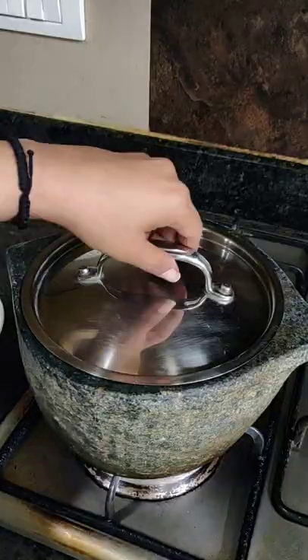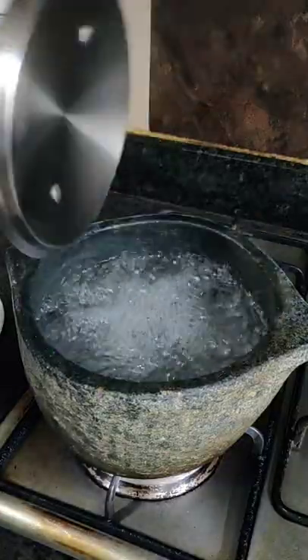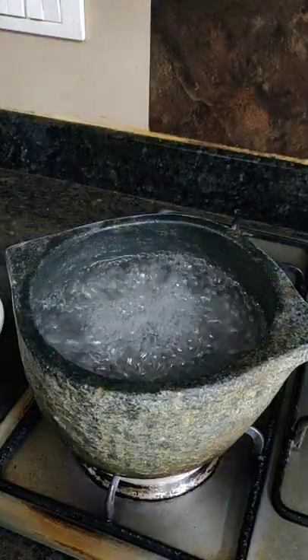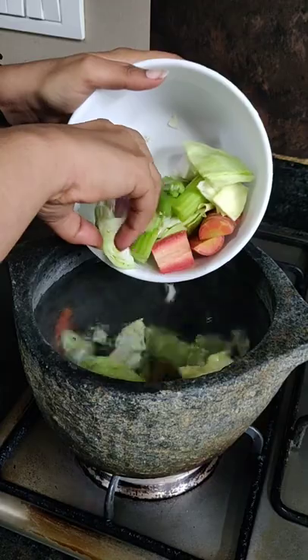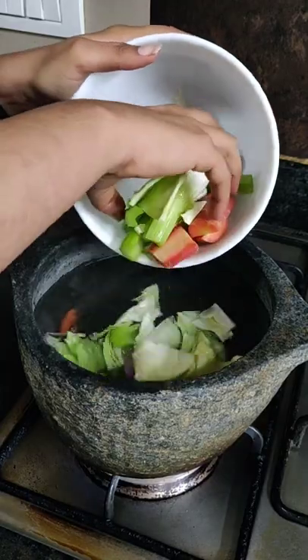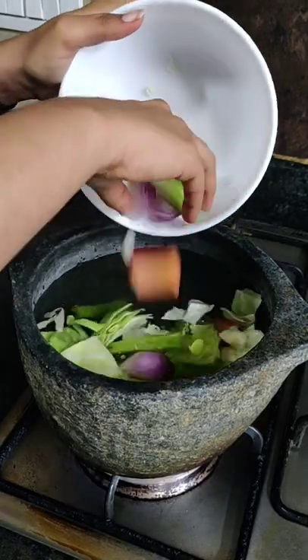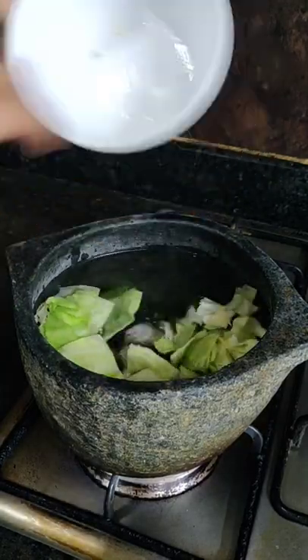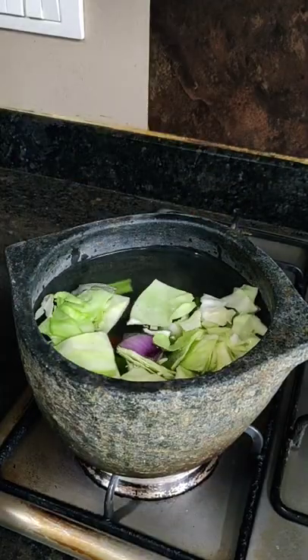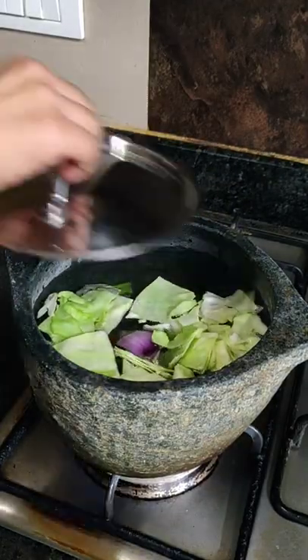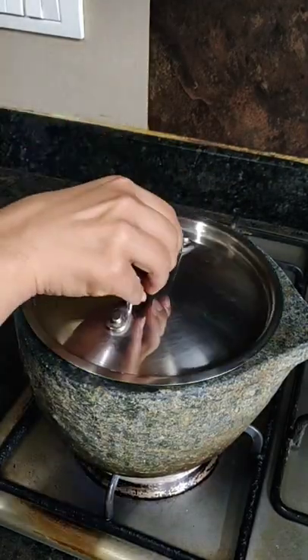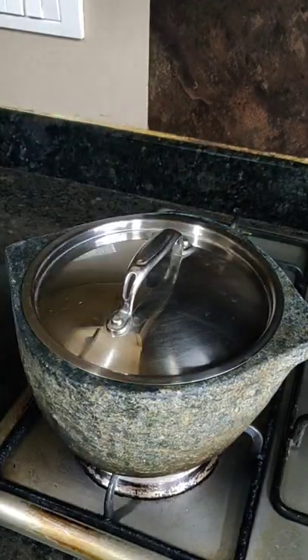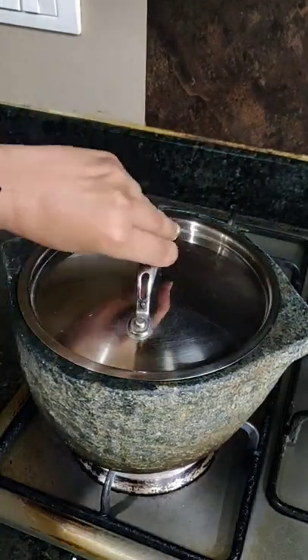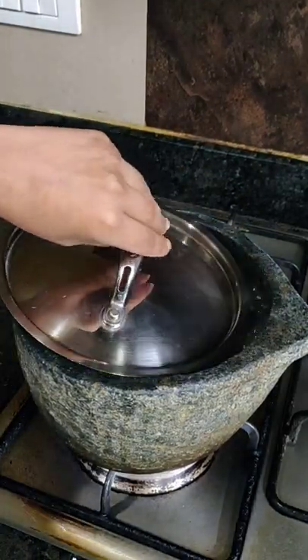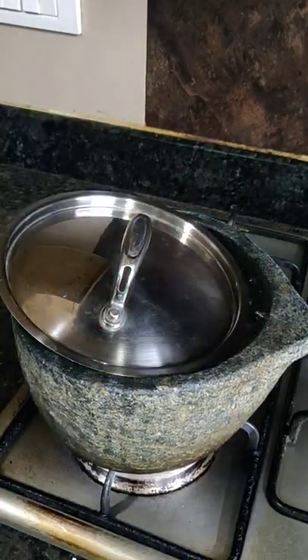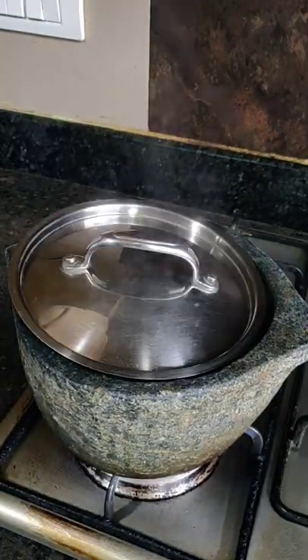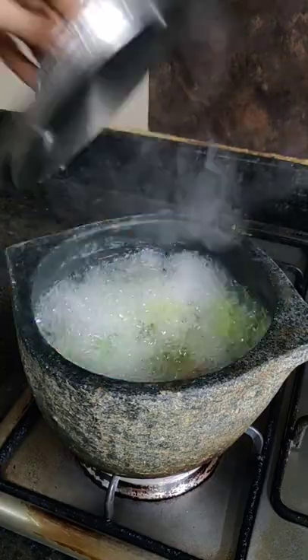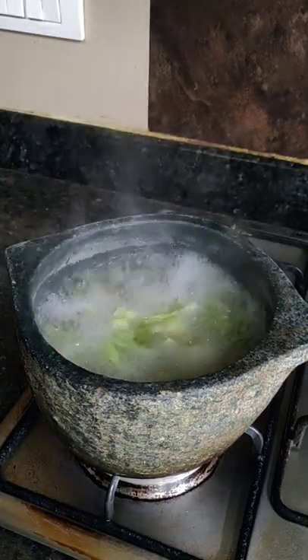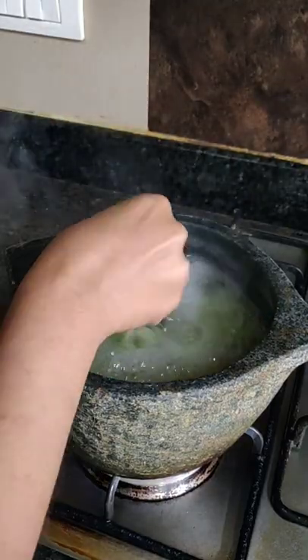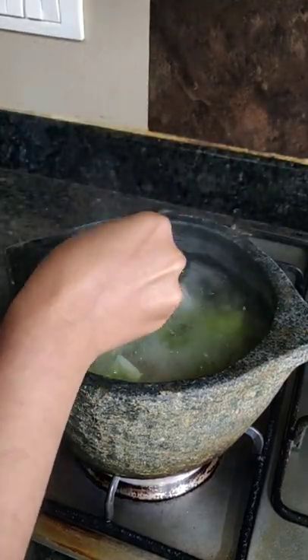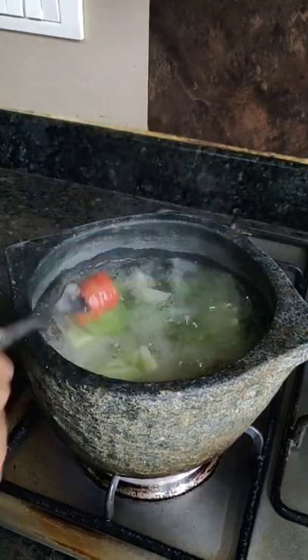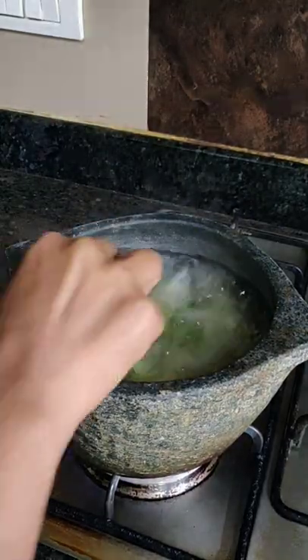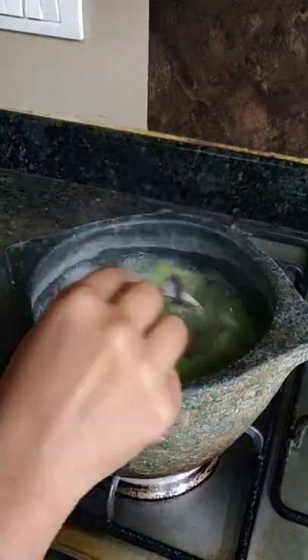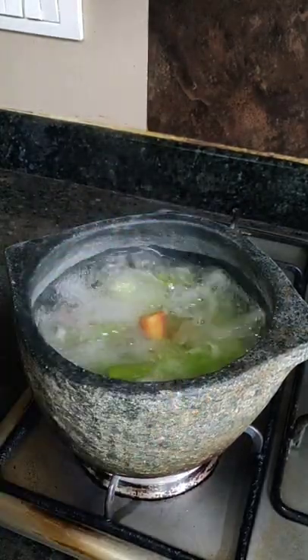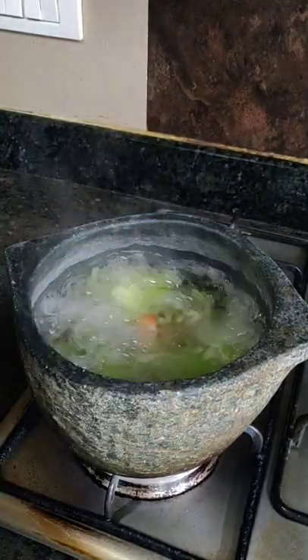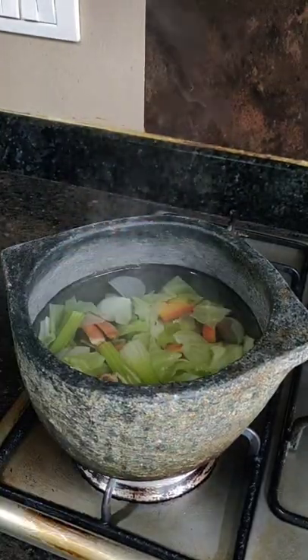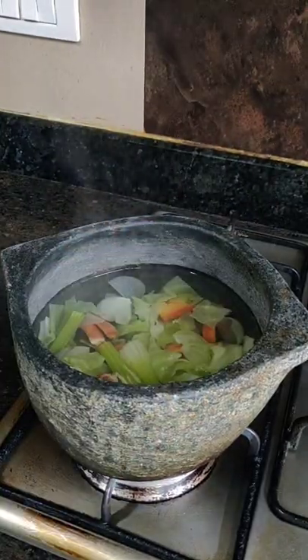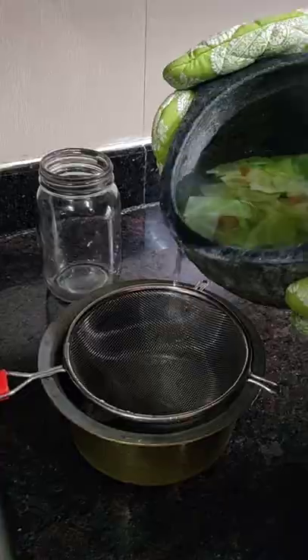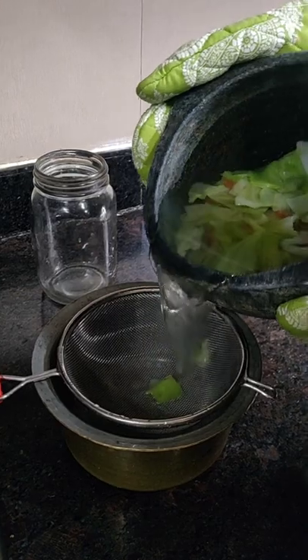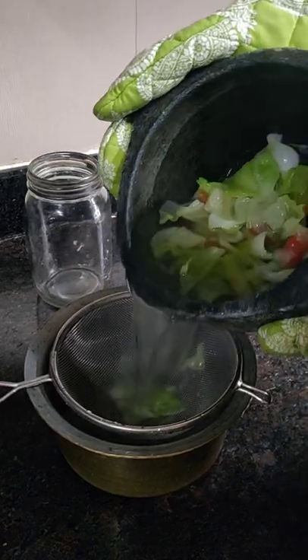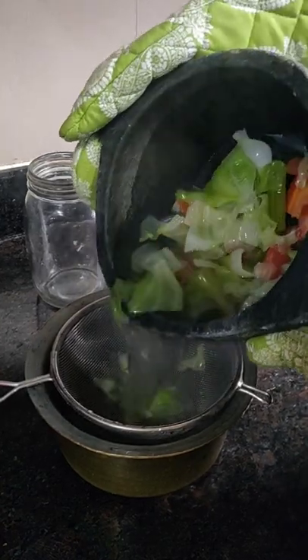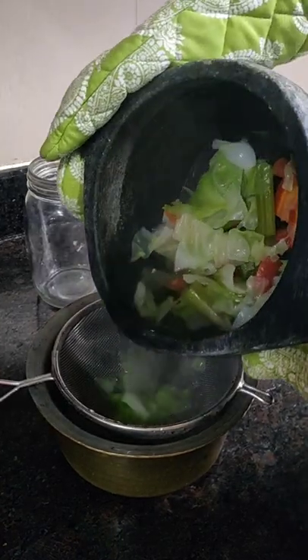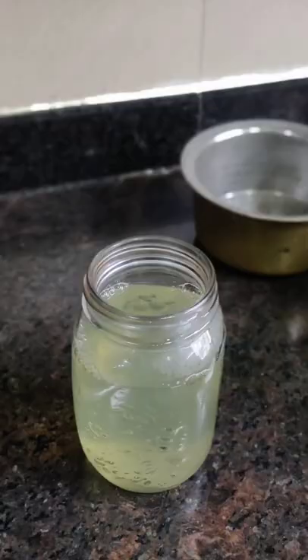Bring 2 litre water to boil and add these vegetables. Let them cook and leave some space for gases to escape. Once they are soft and tender, switch off the stove, let them cool down, sieve them and transfer in a glass jar.